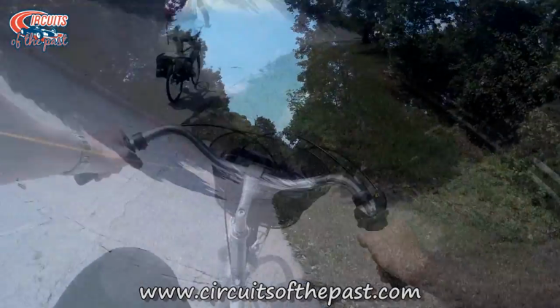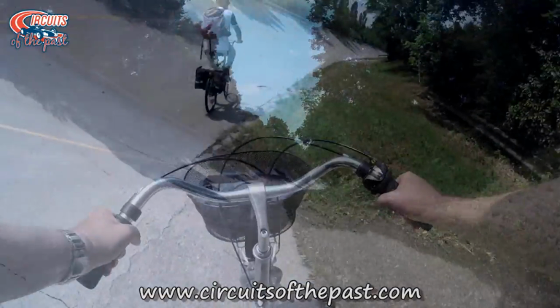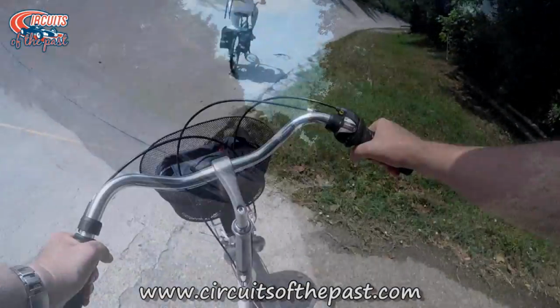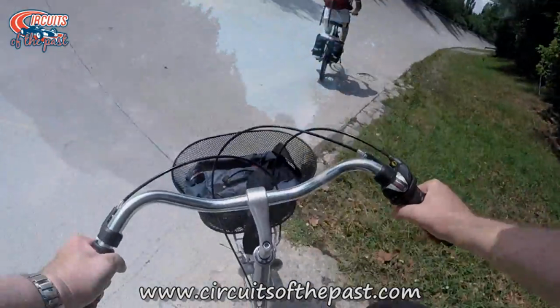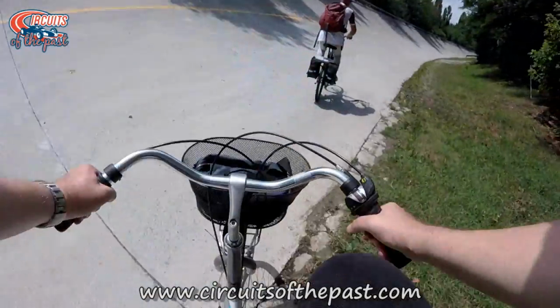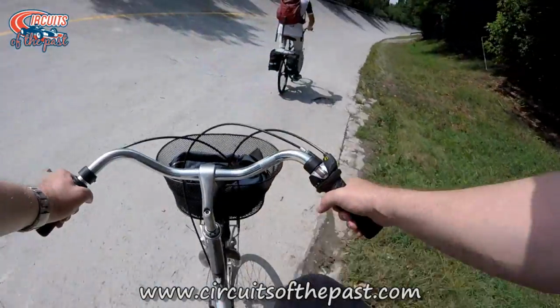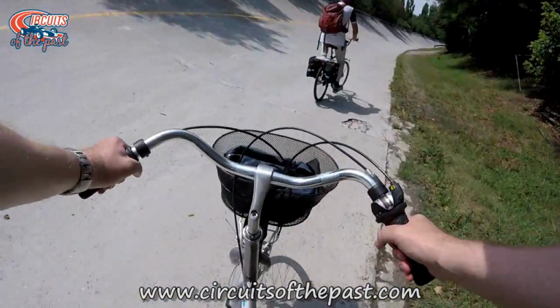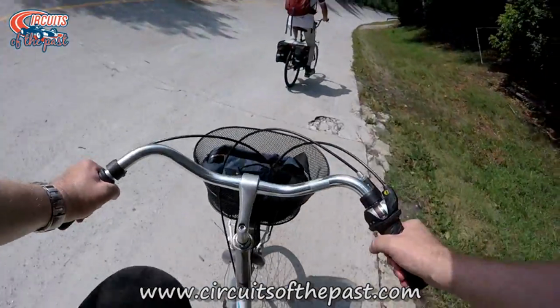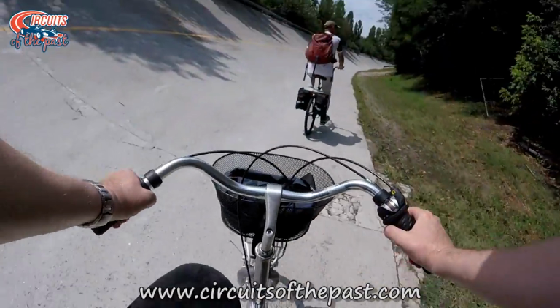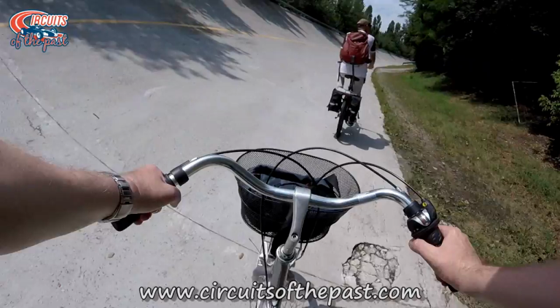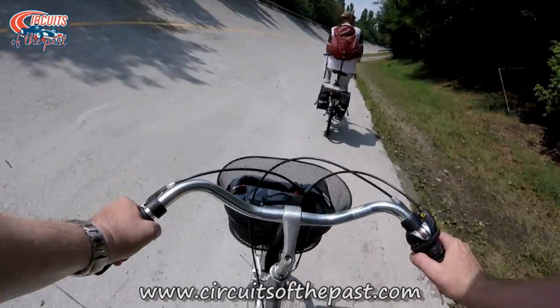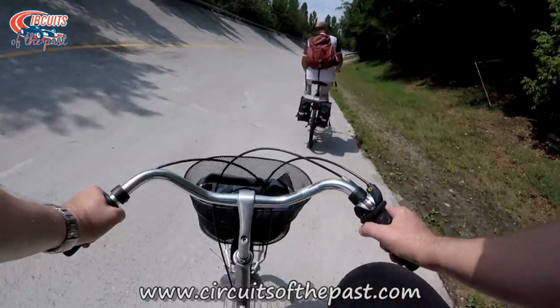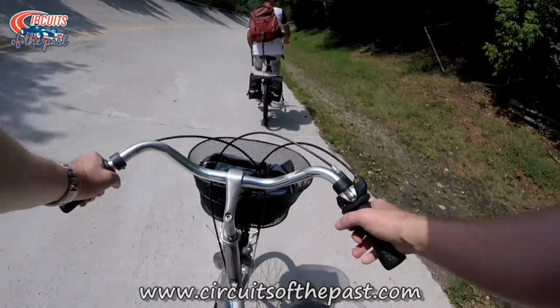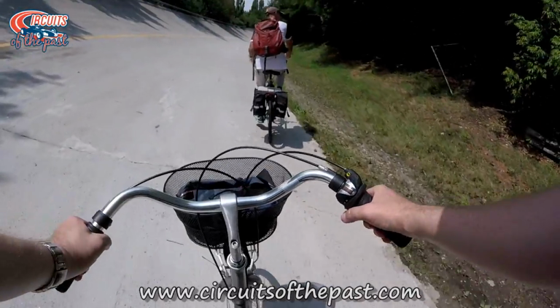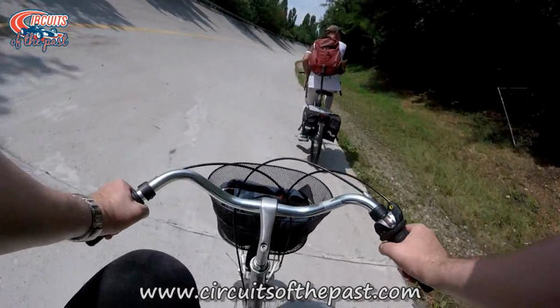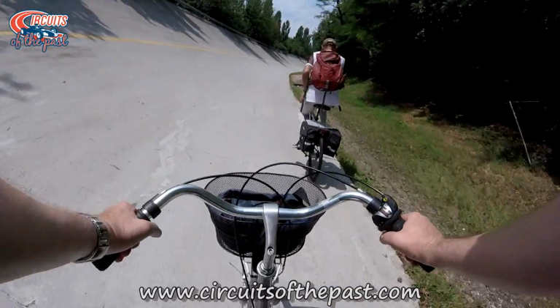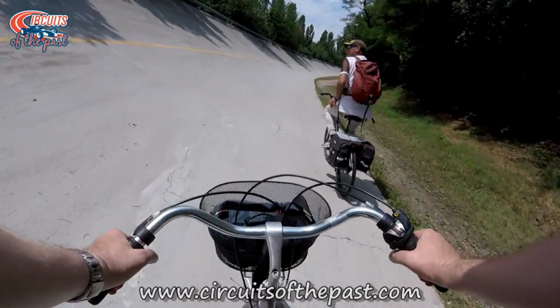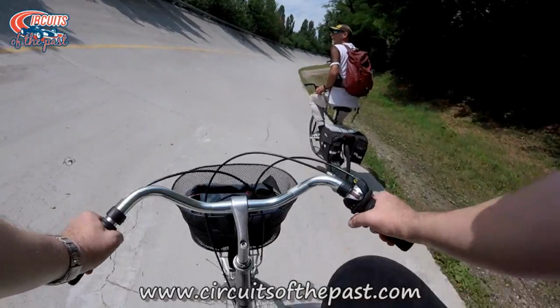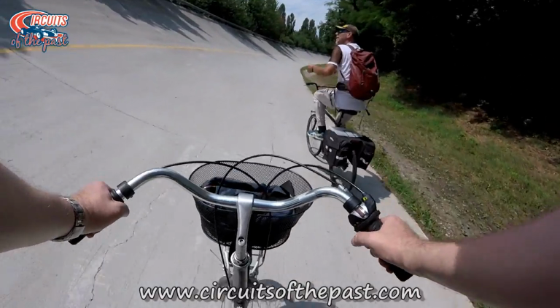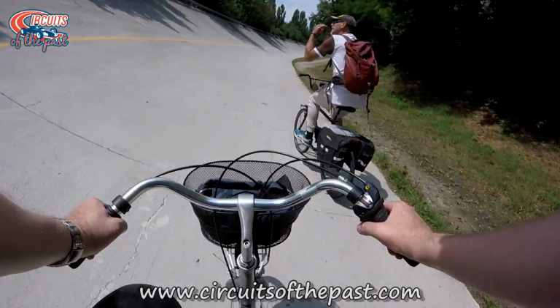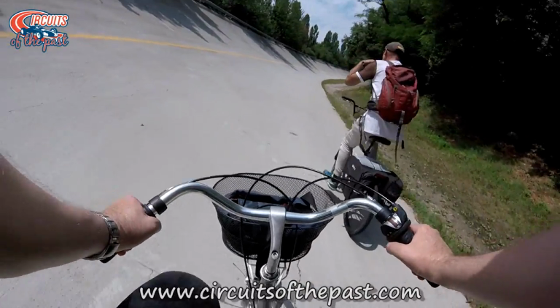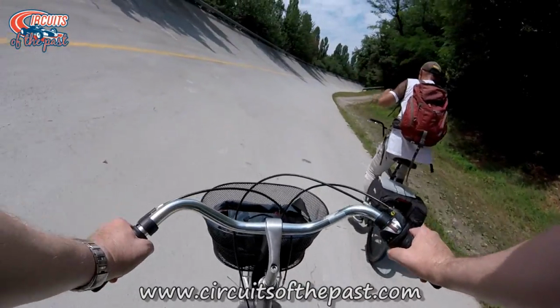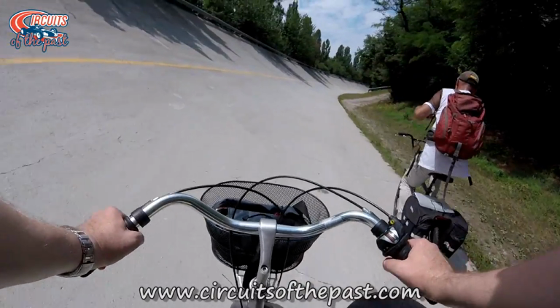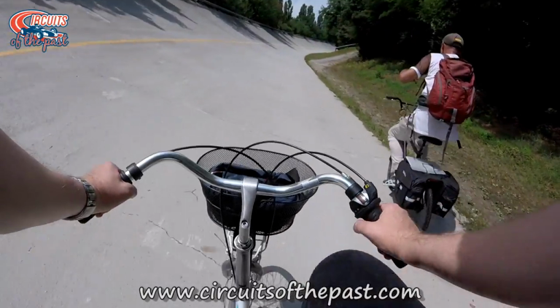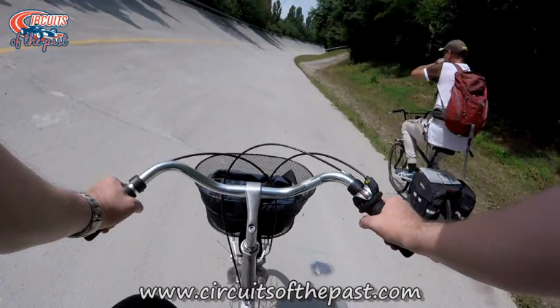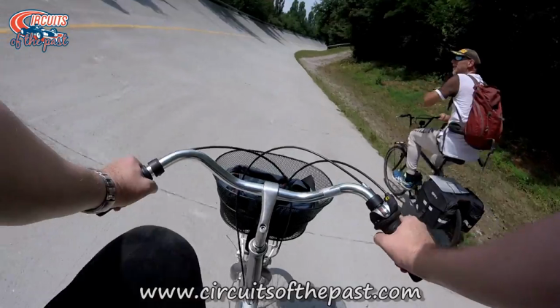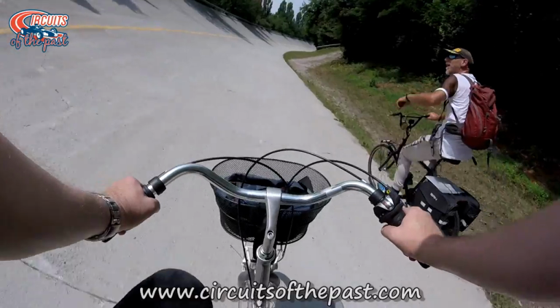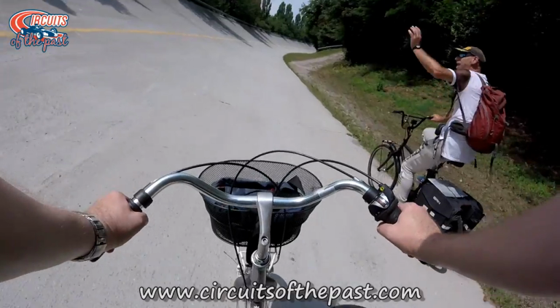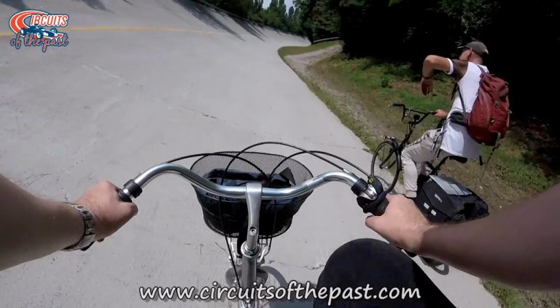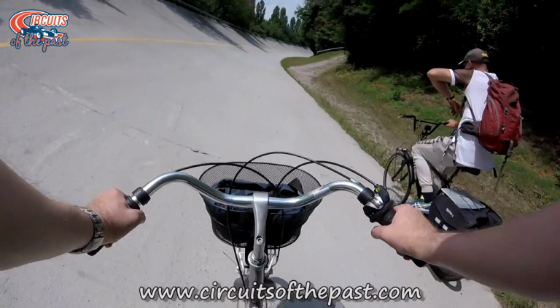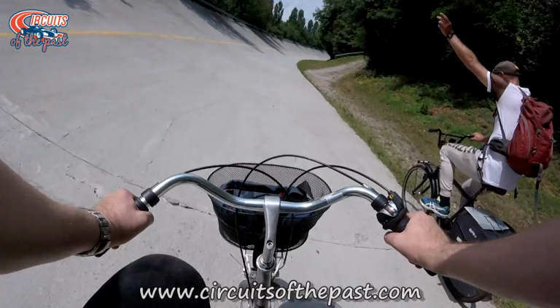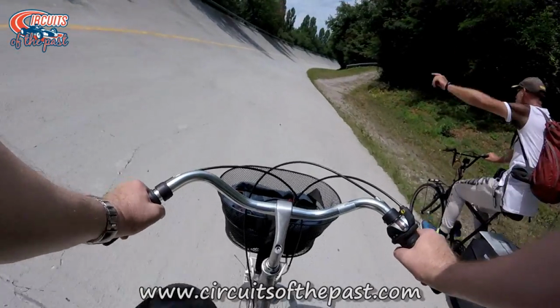After Yuri licked his wounds, they continued their journey on the southern banking. Over on the website www.circuitsofthepast.com you can read the full story about the Monza oval.